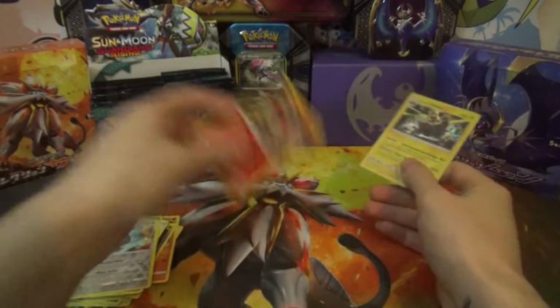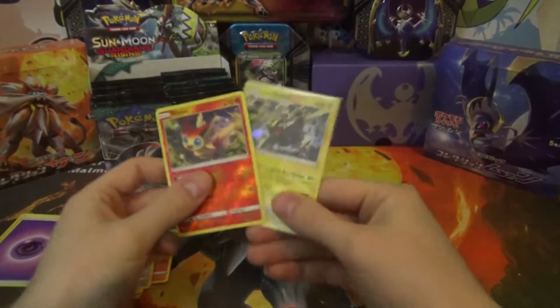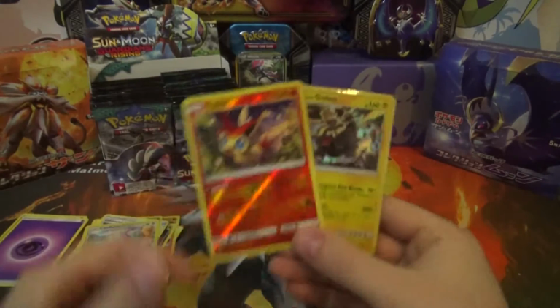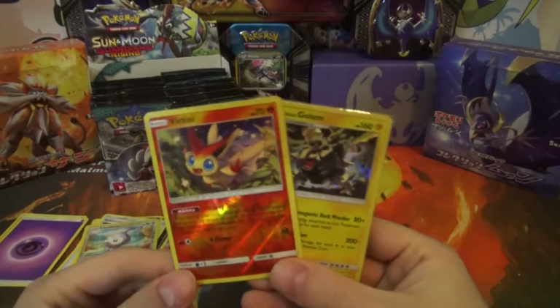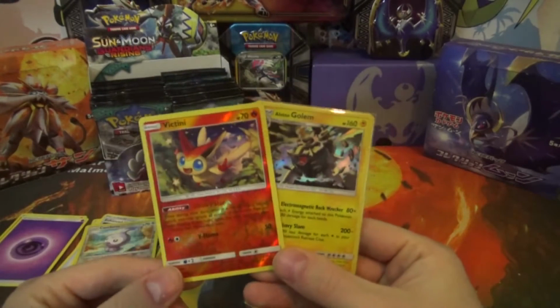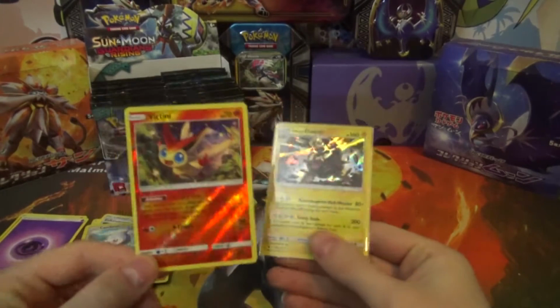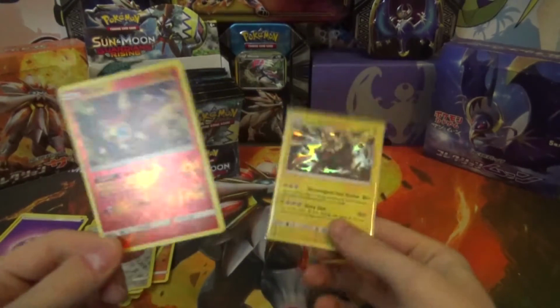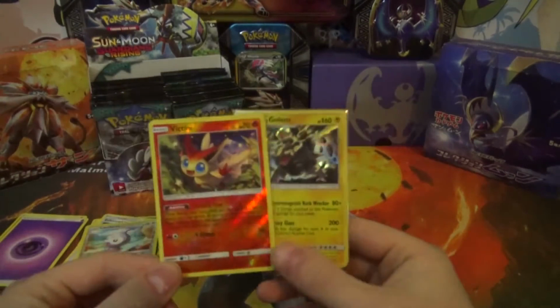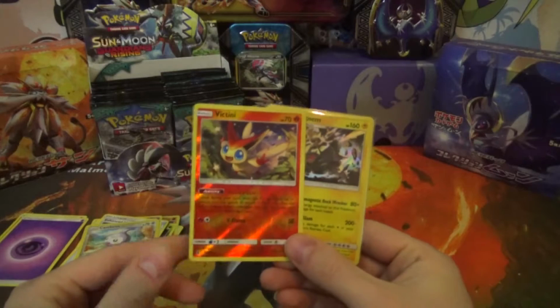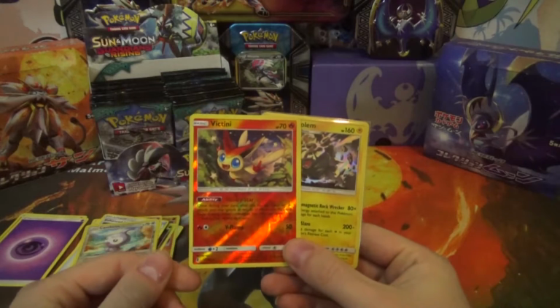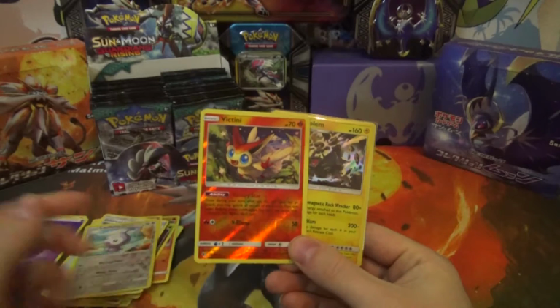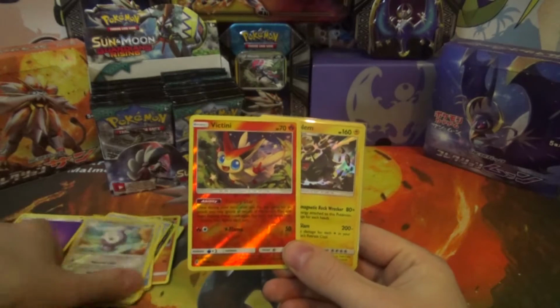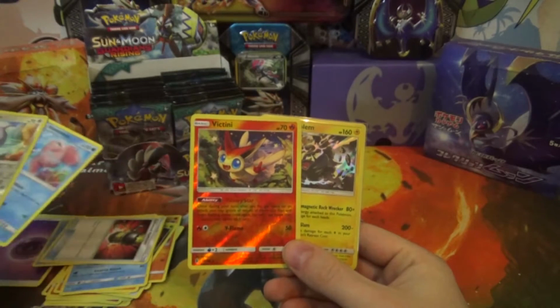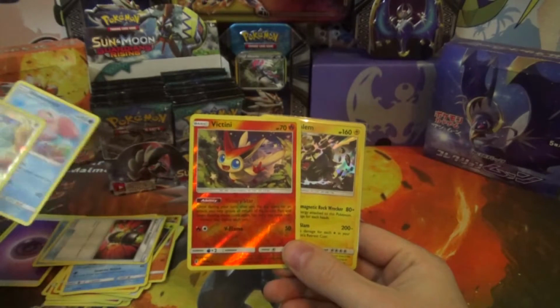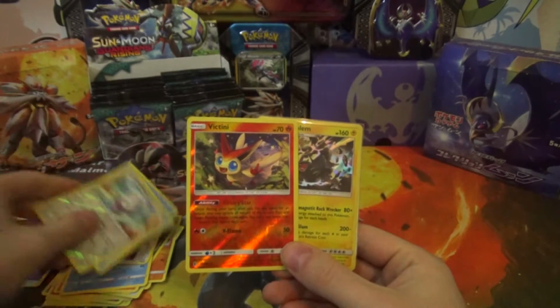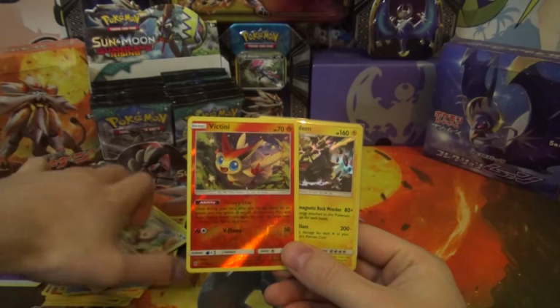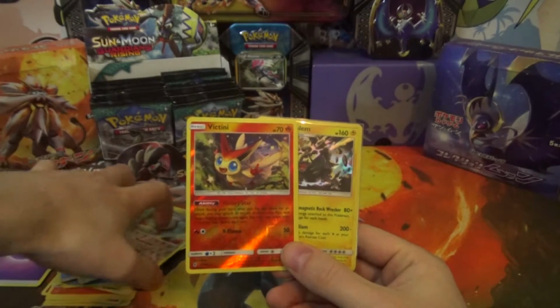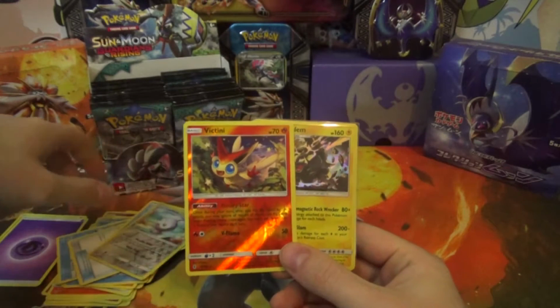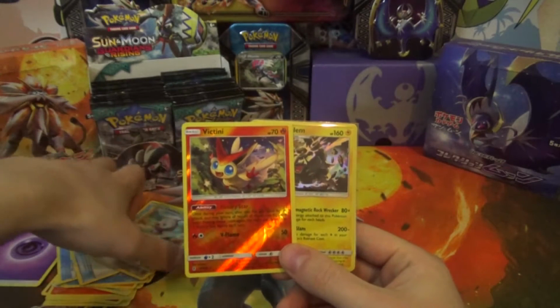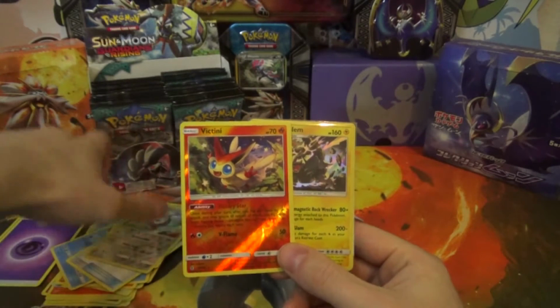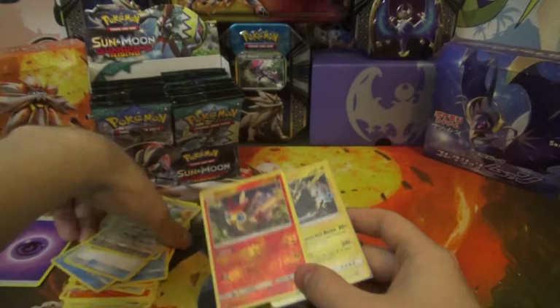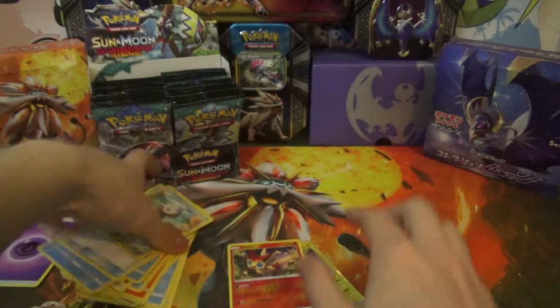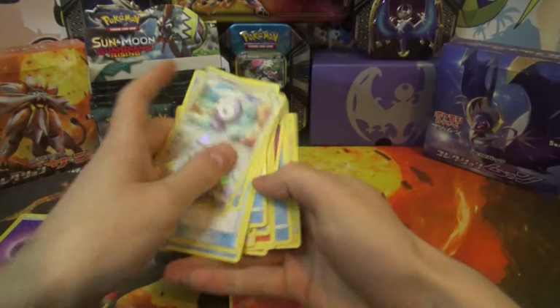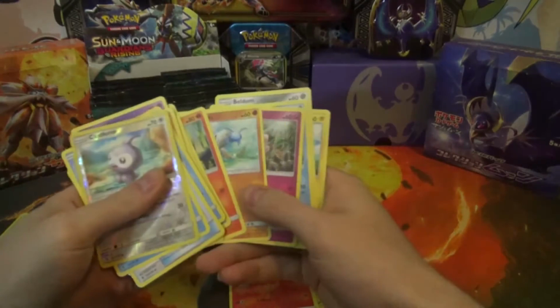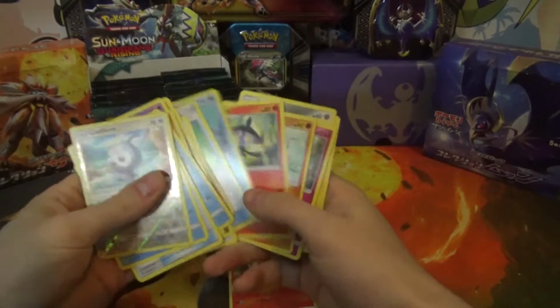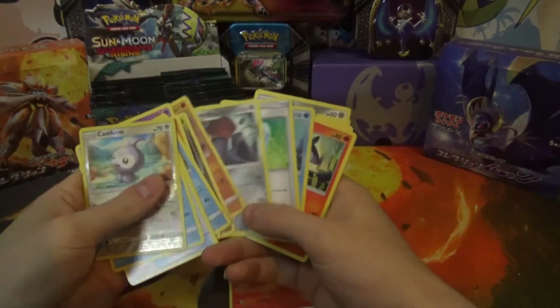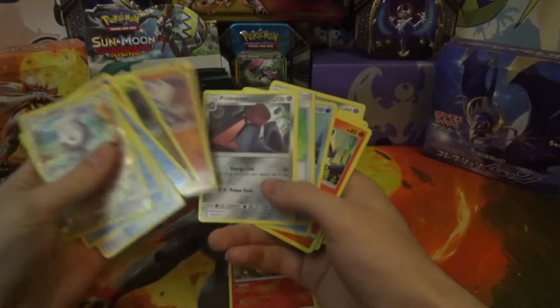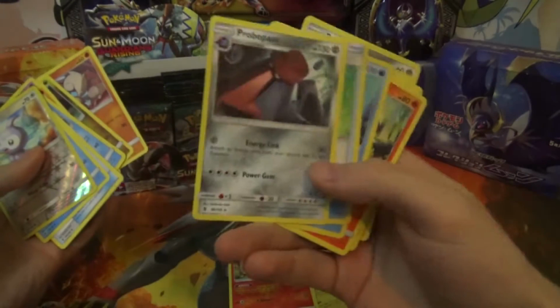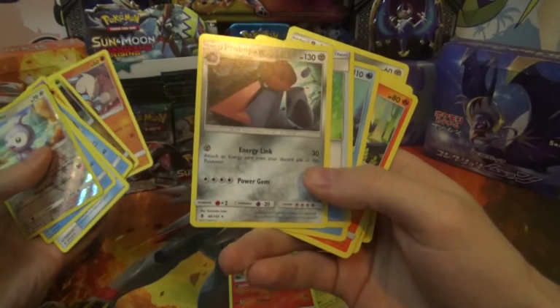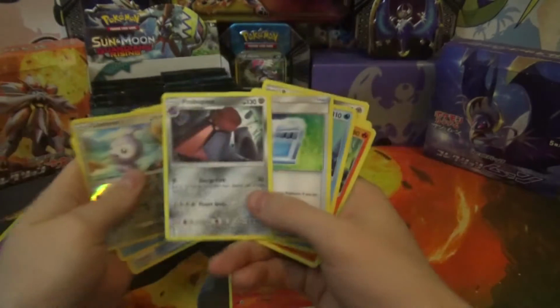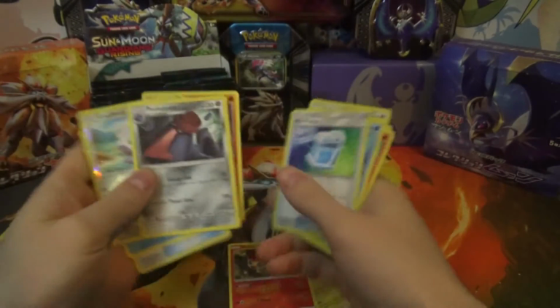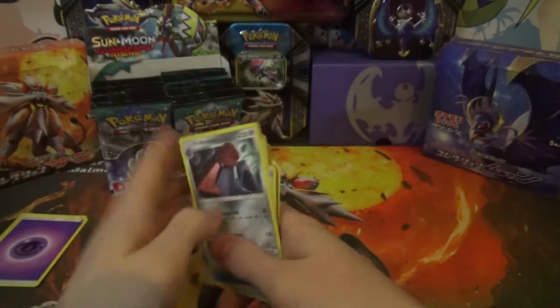Two packs, two rares, one reverse, one holo rare. The rare was a Probopass, the regular rare.